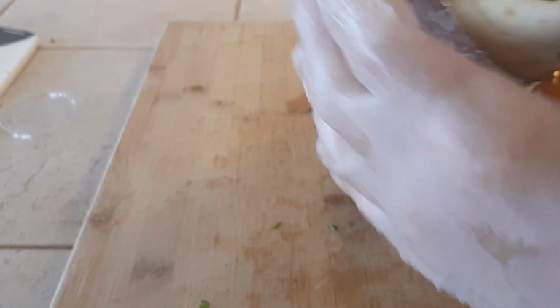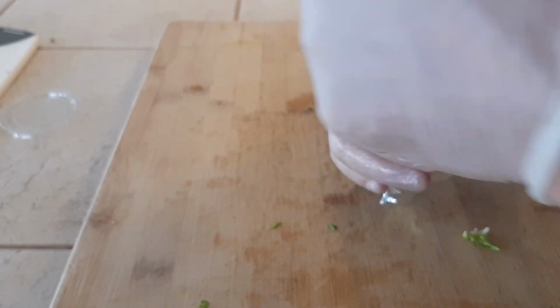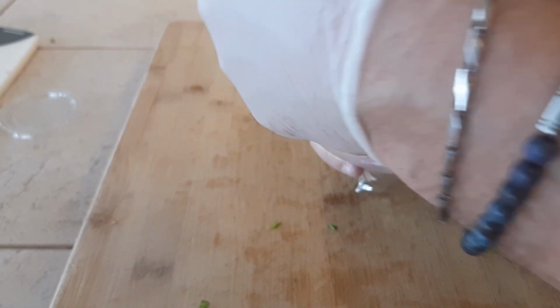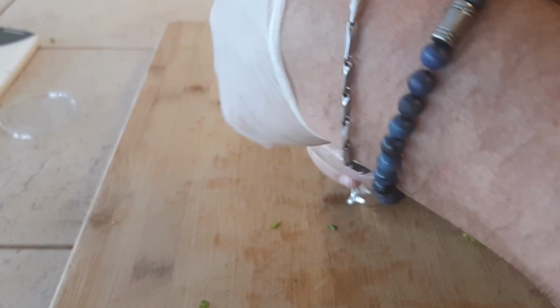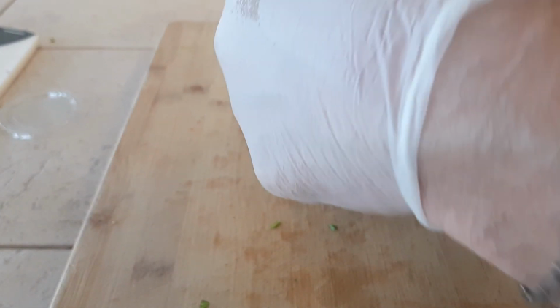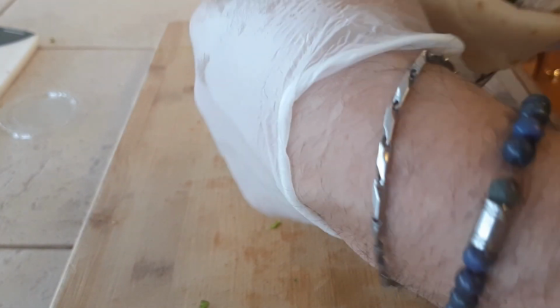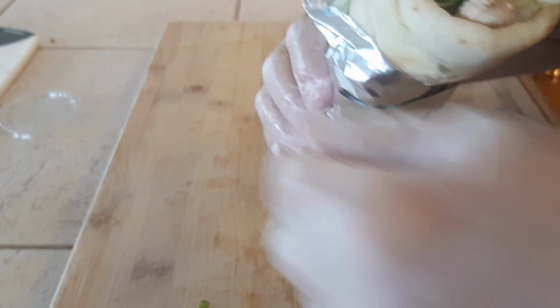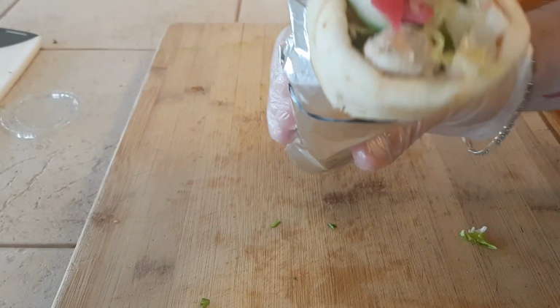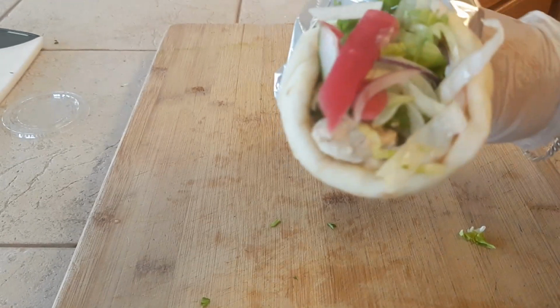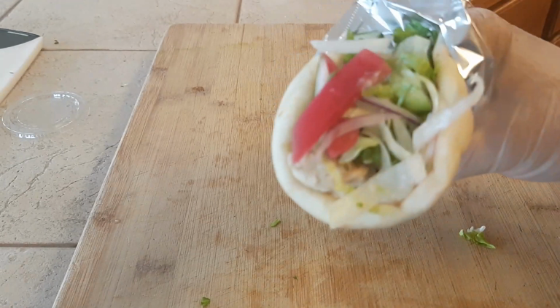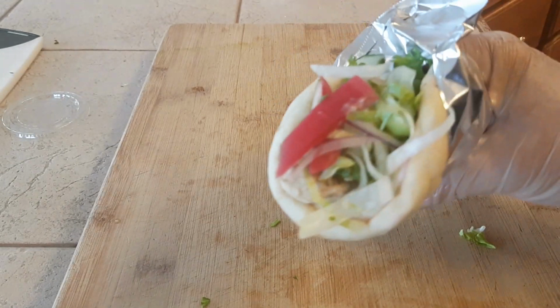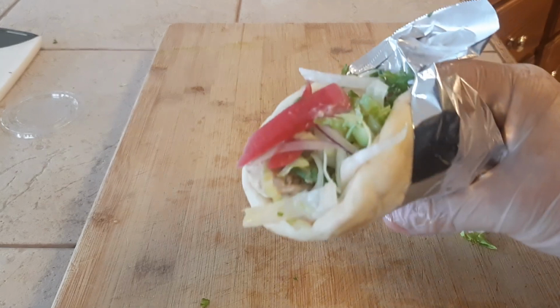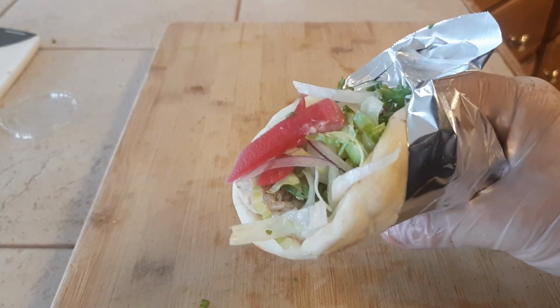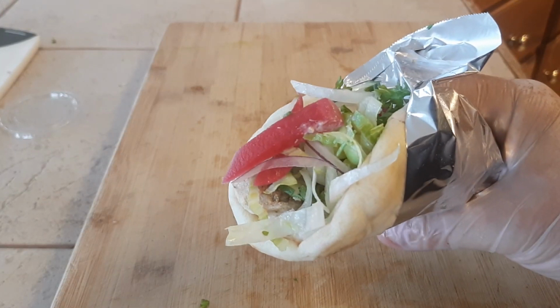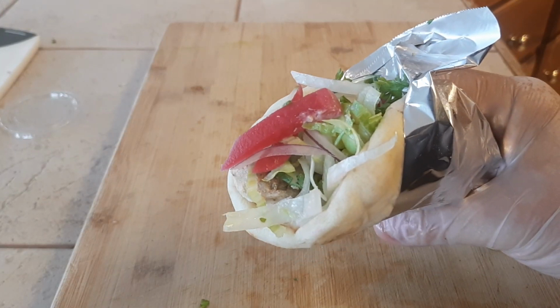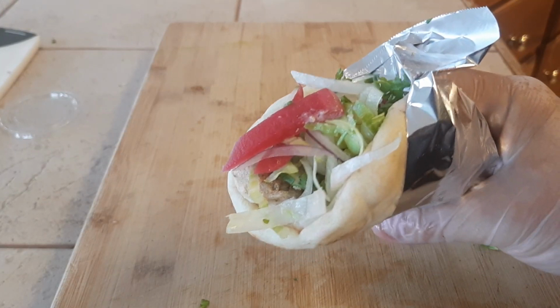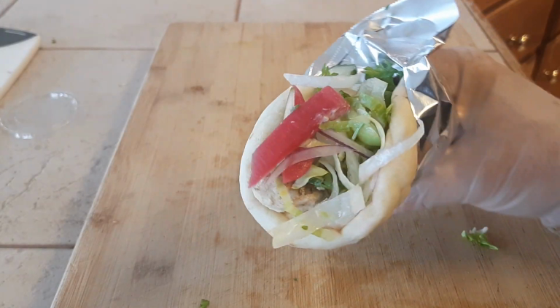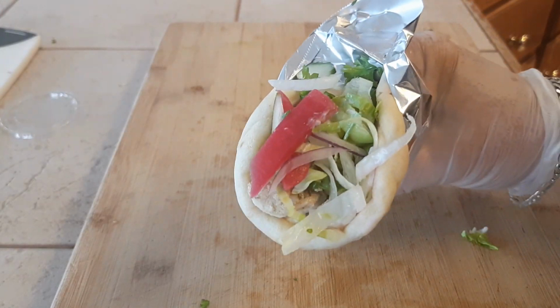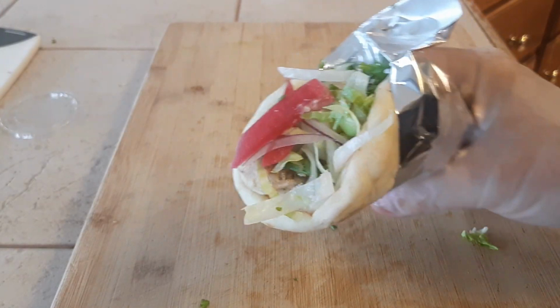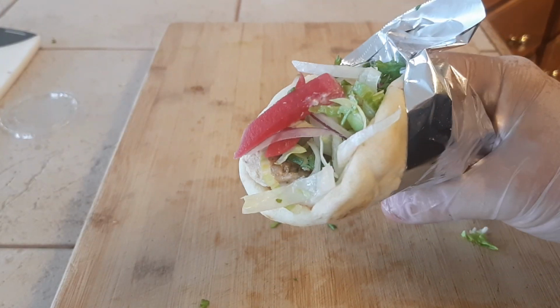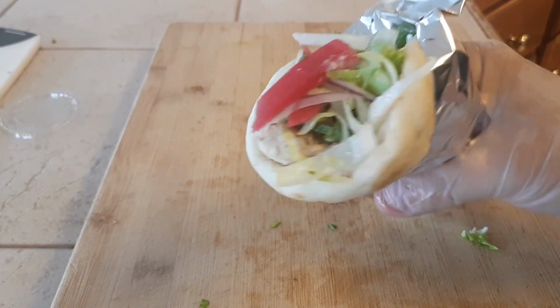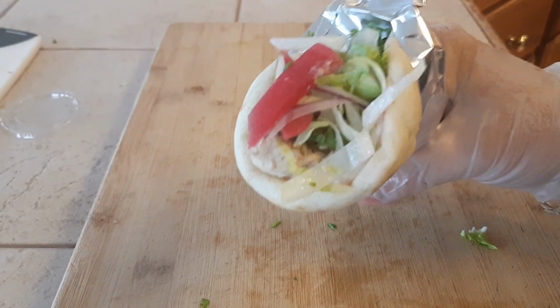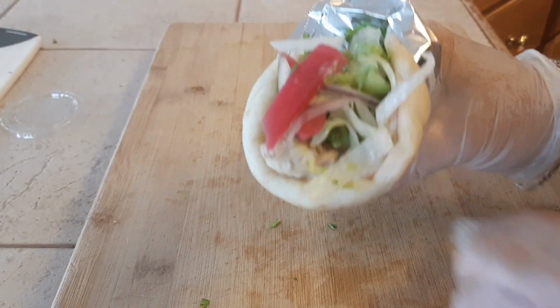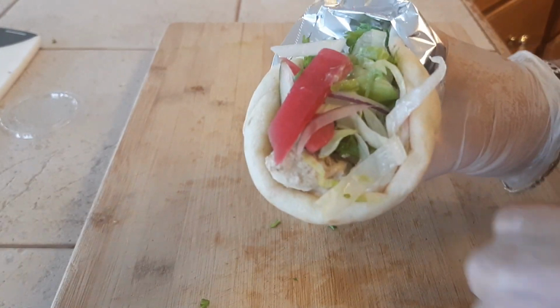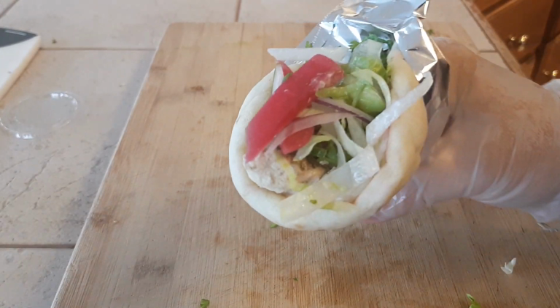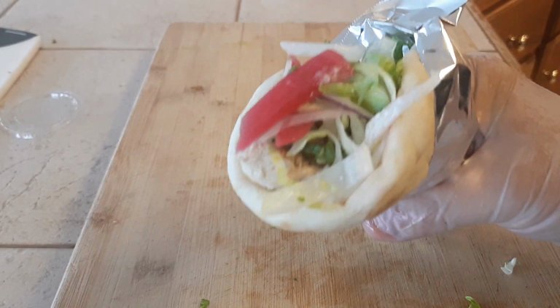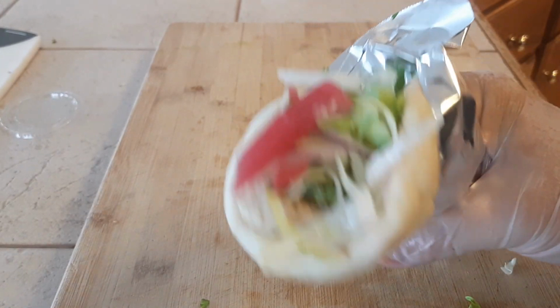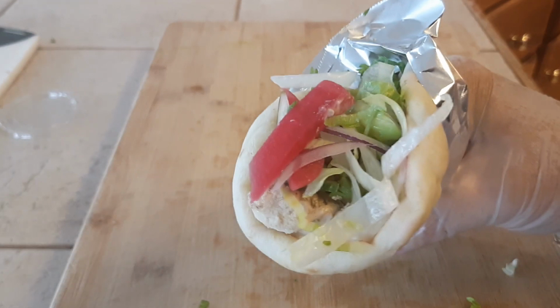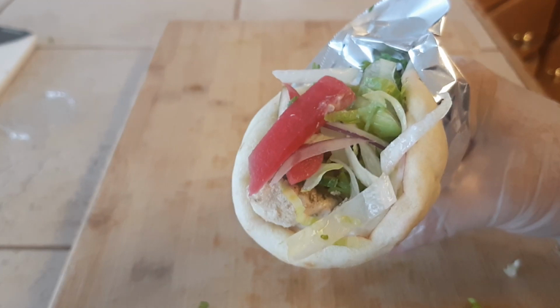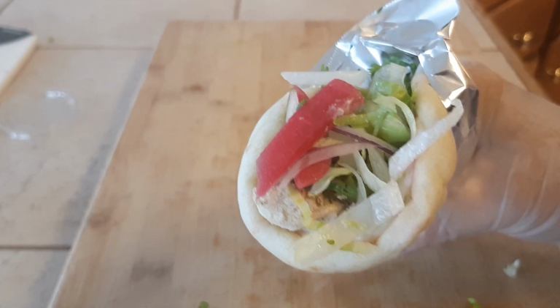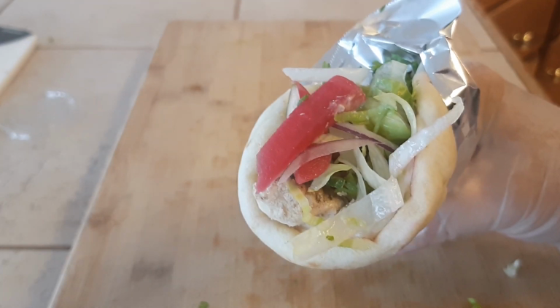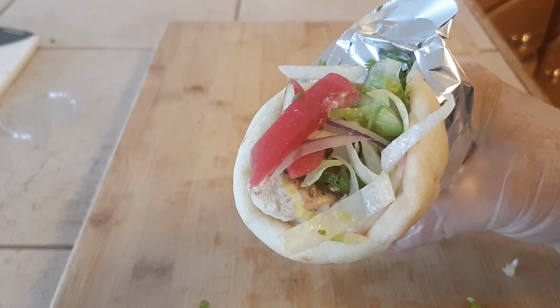Take any pieces that have fallen out and throw them back in there. And you have your shawarma ready to eat! Hope you guys enjoy it. If you have any issues while you're making these, give me a call.